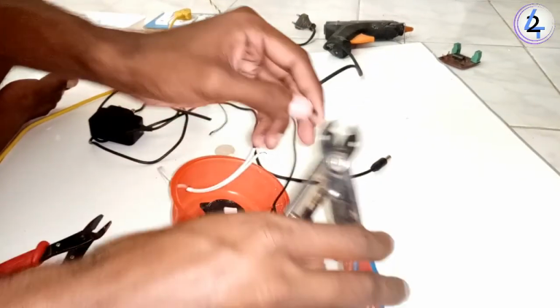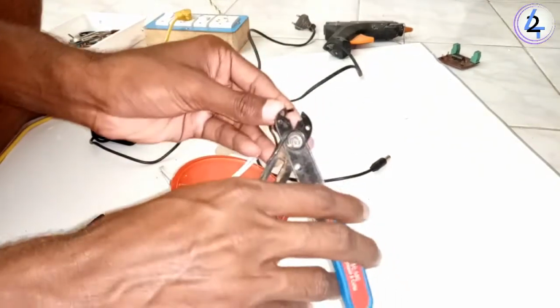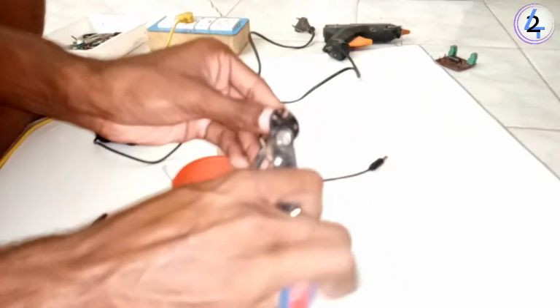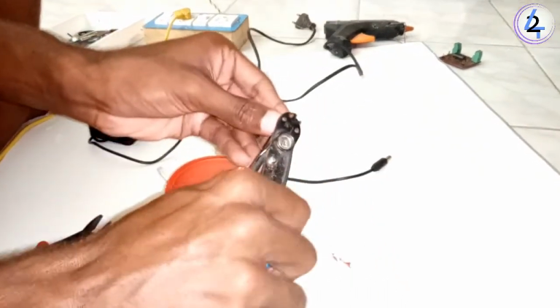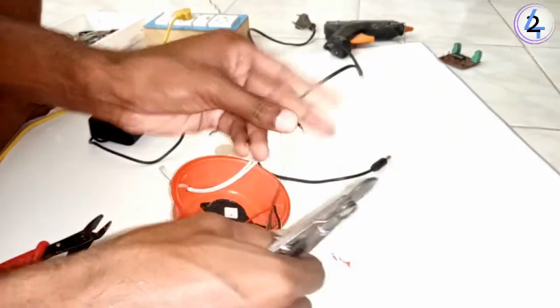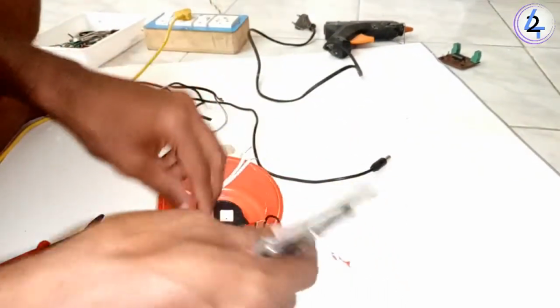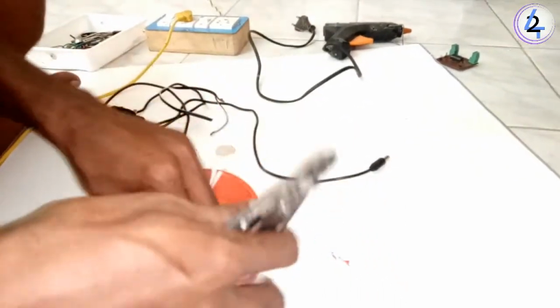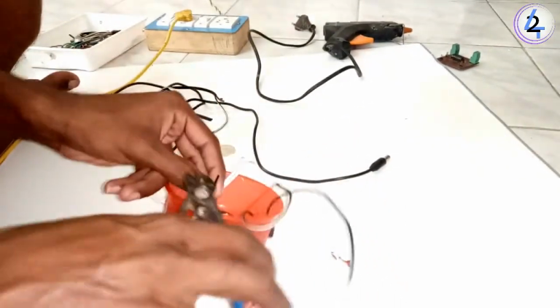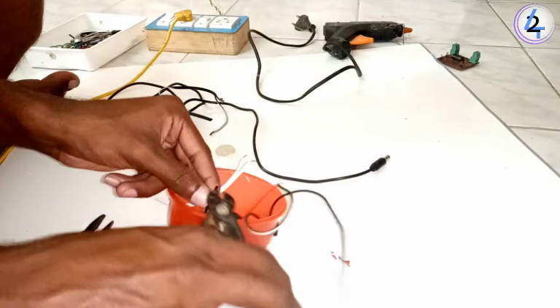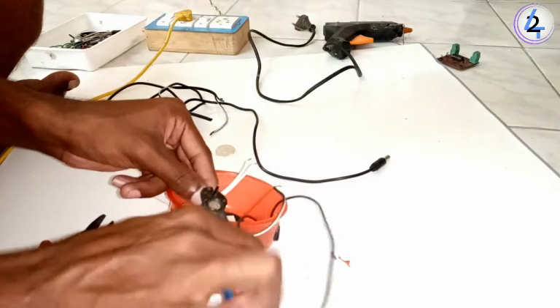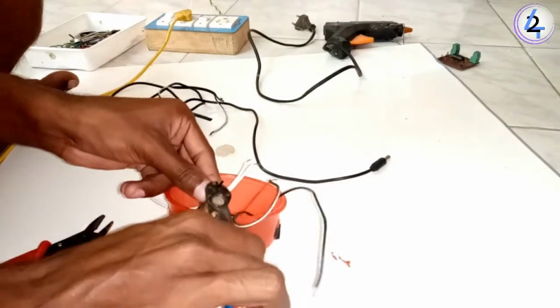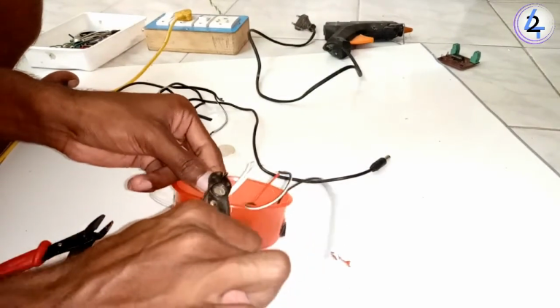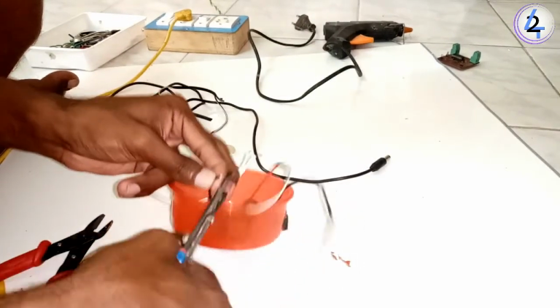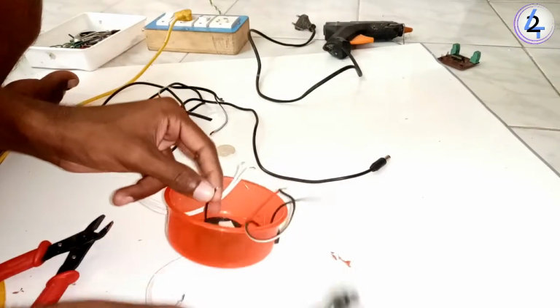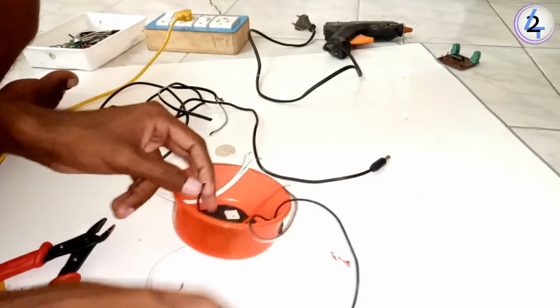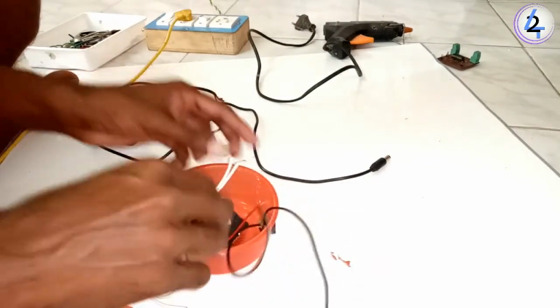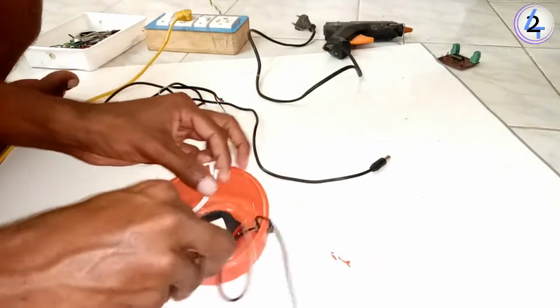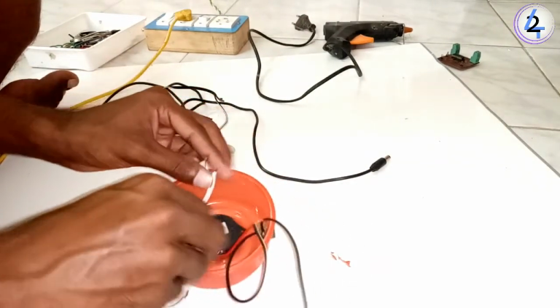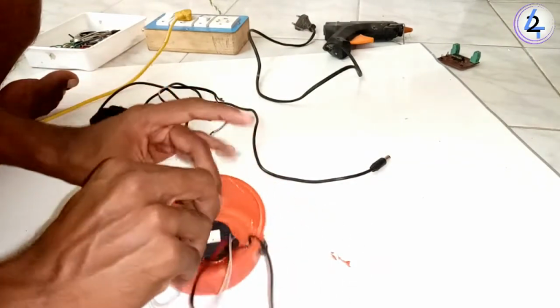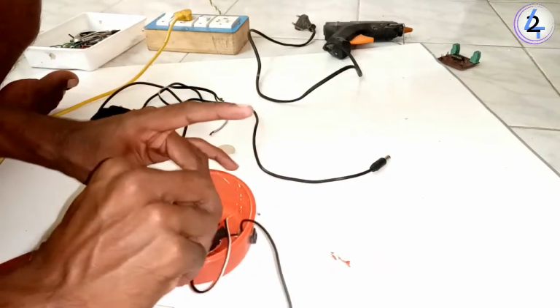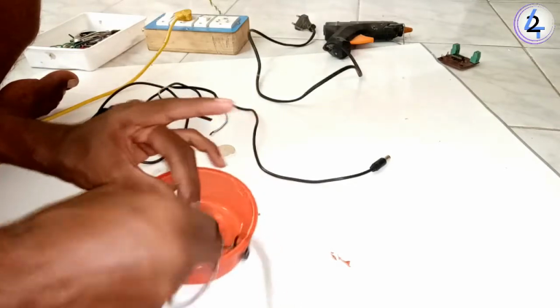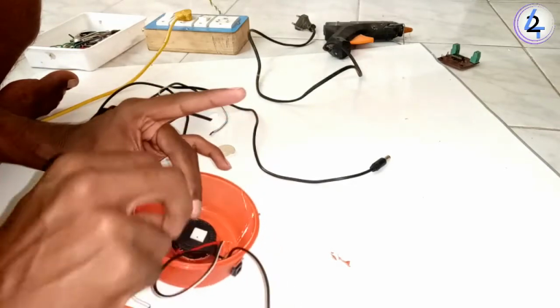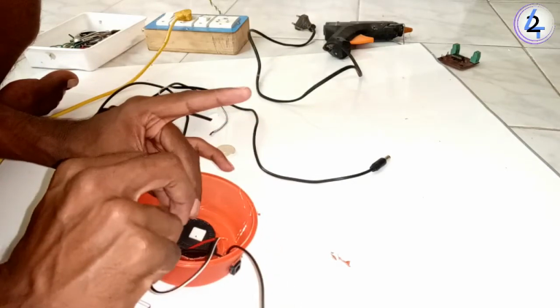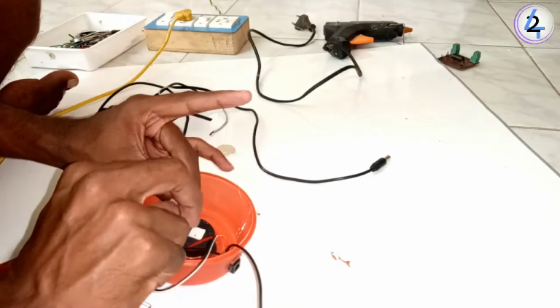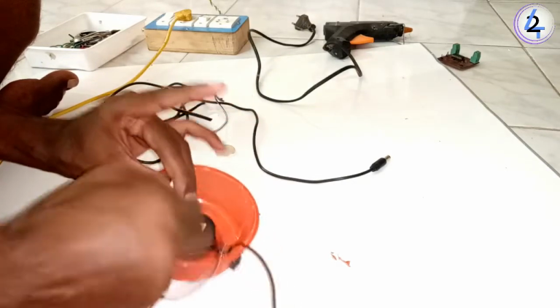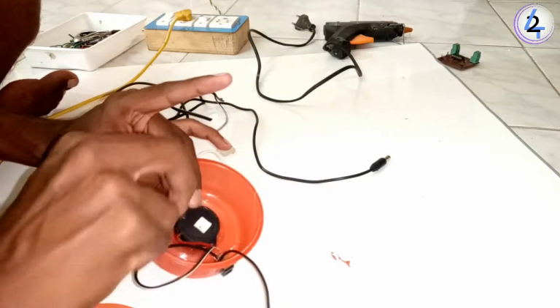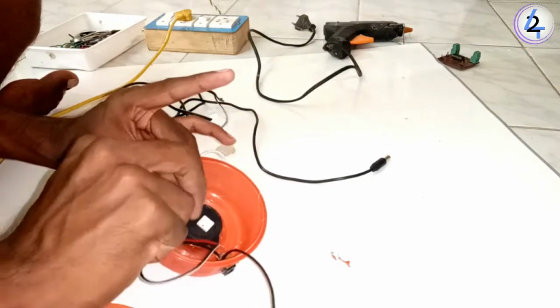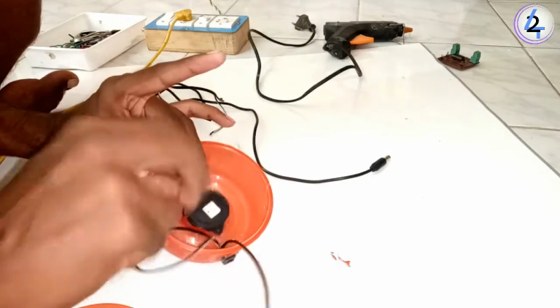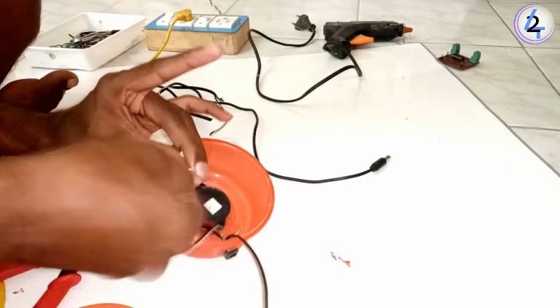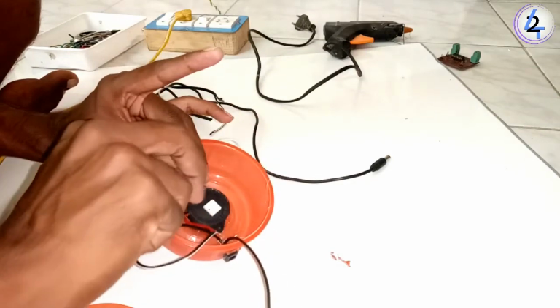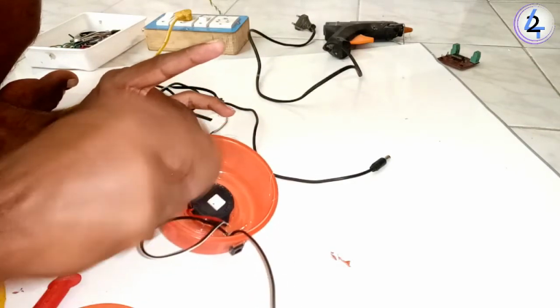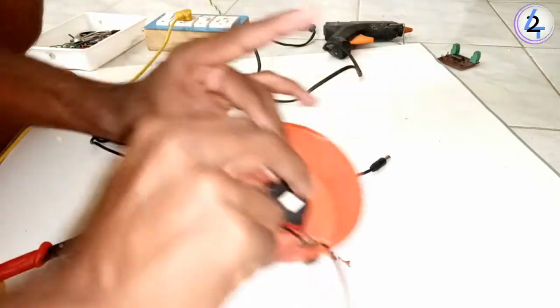First, we need to change the buzzer to the minus. We need to change the buzzer to the minus.